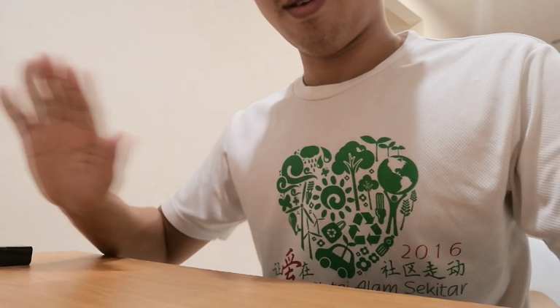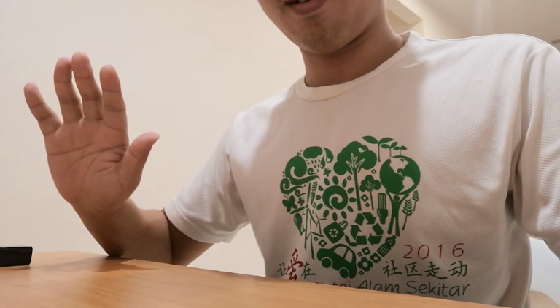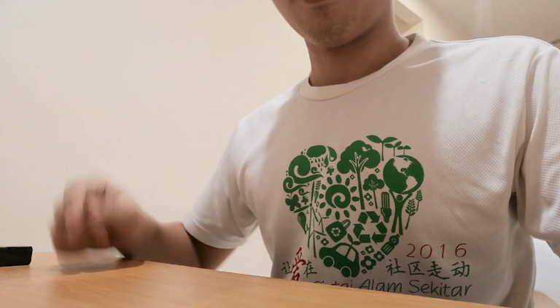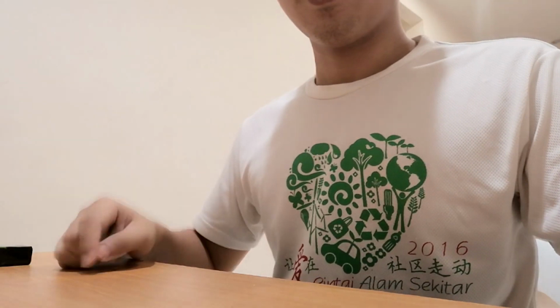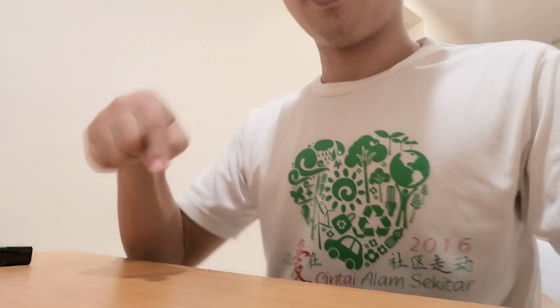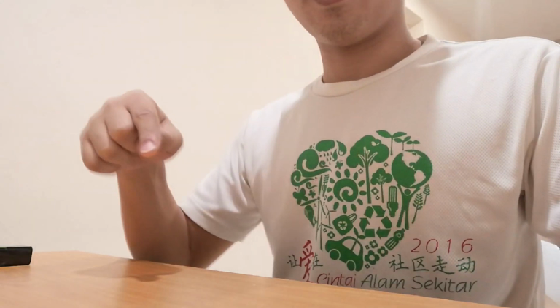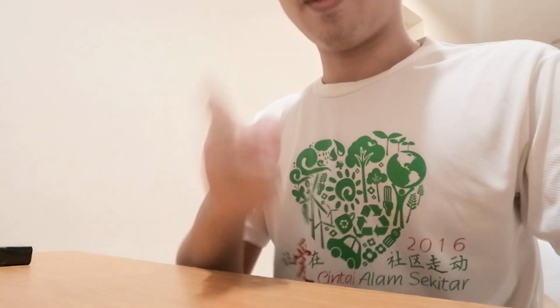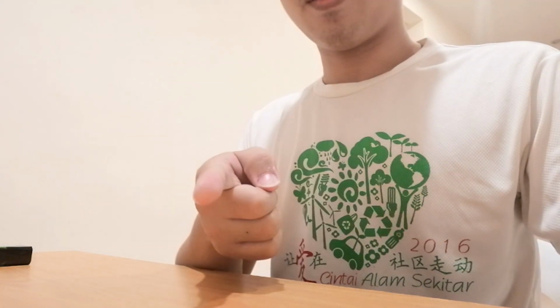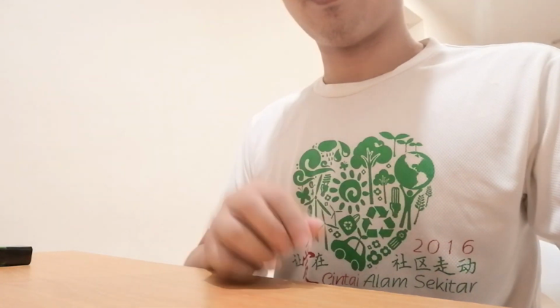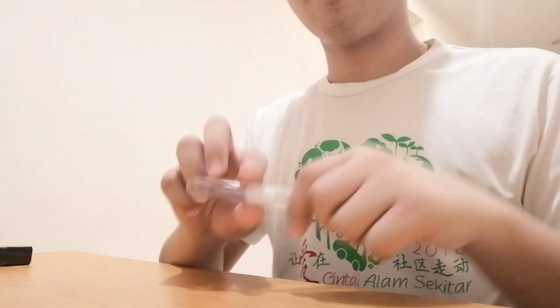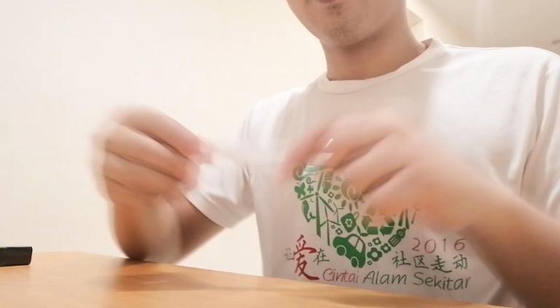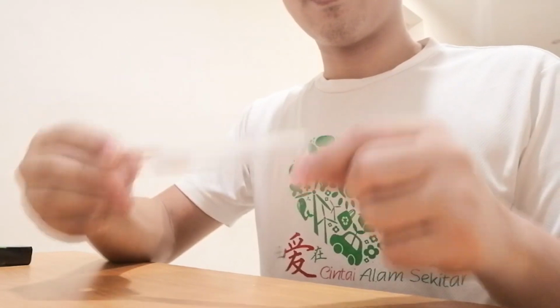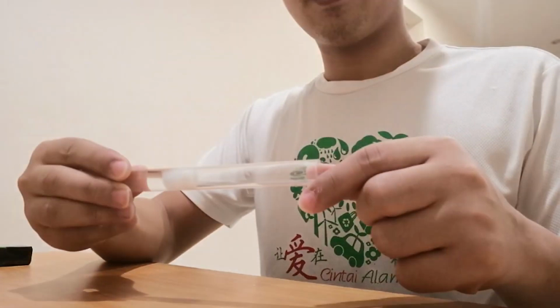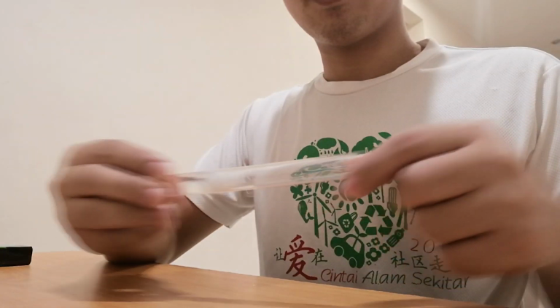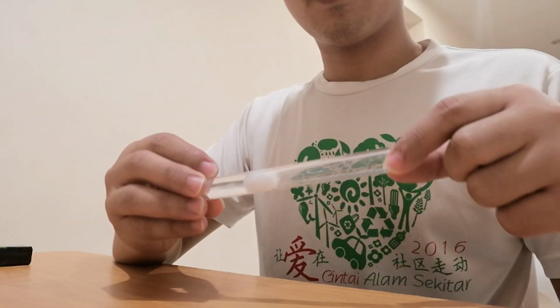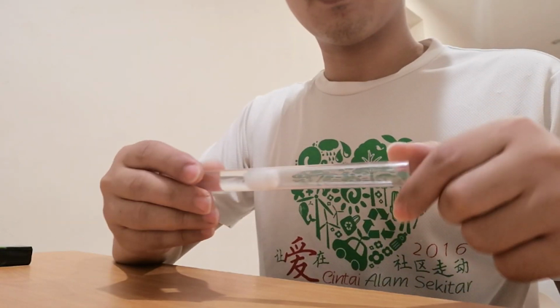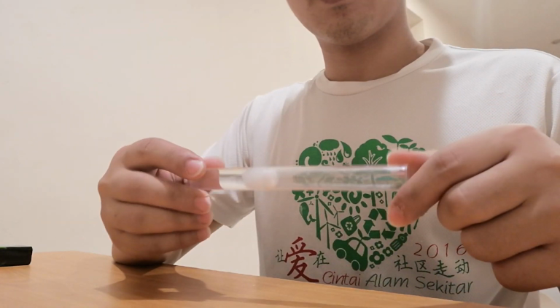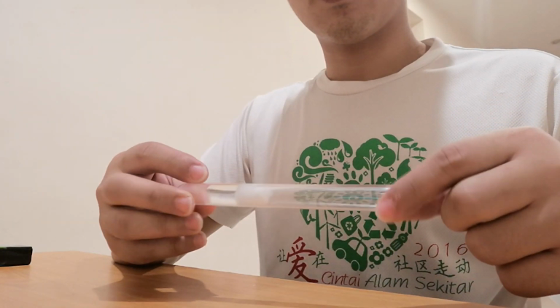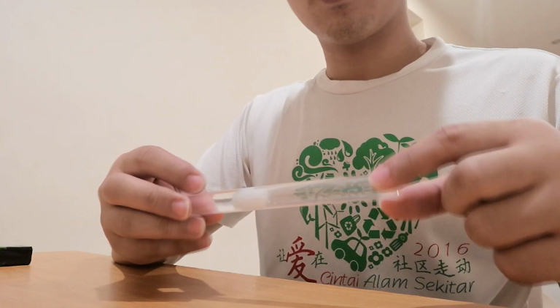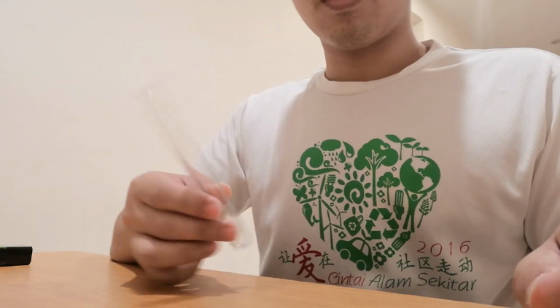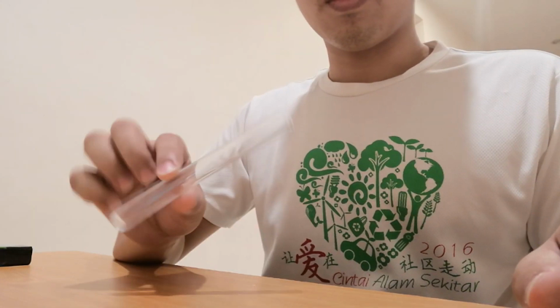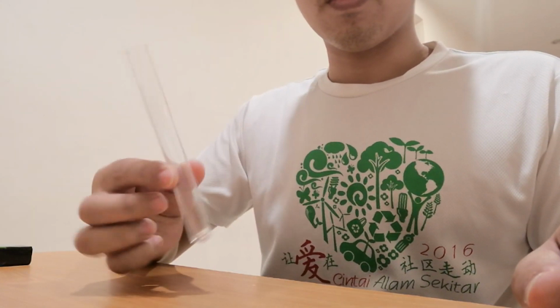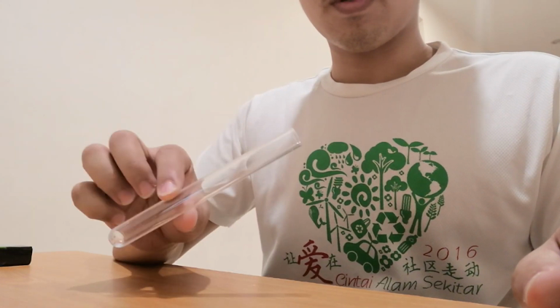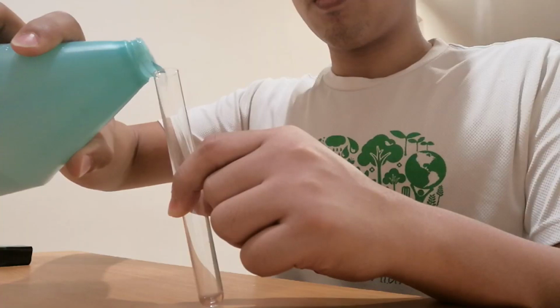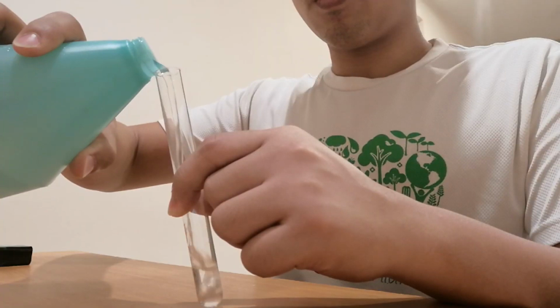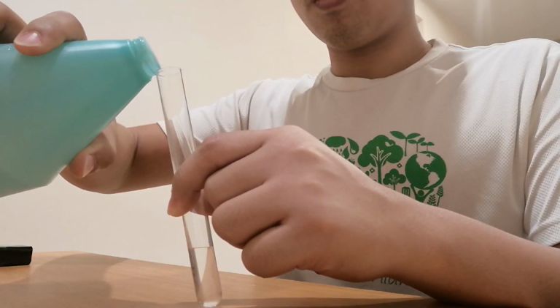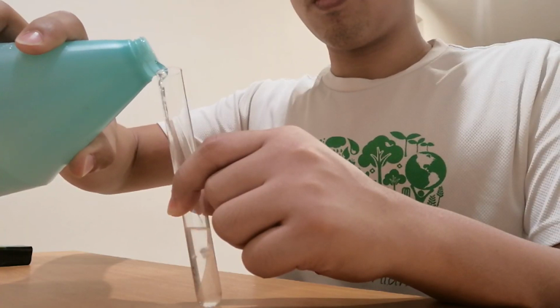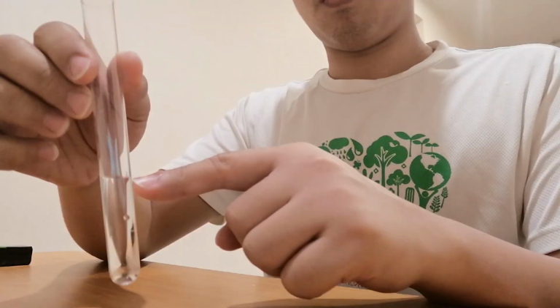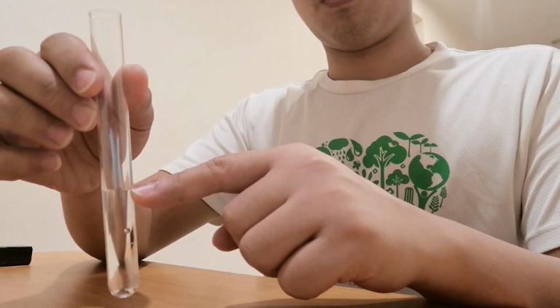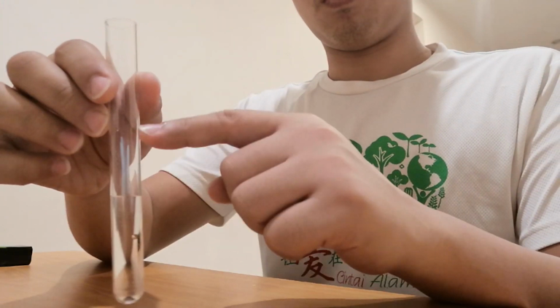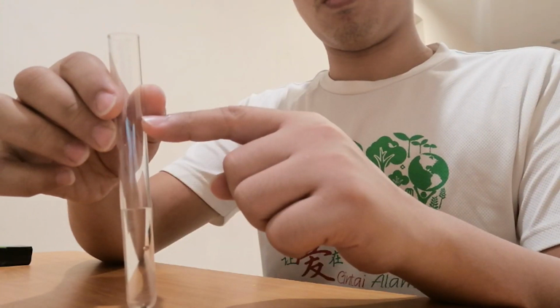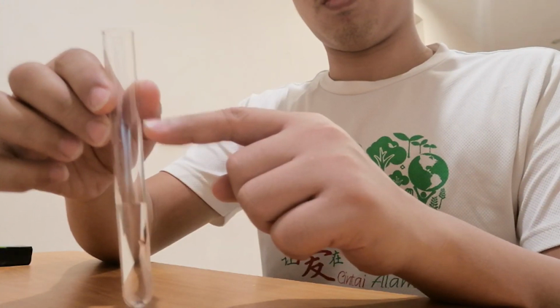Hi, Dave Fu here, and in this video I'm showing you how to make a test tube setup. First, you need a test tube. Fill it up with water — one third of the test tube is enough.